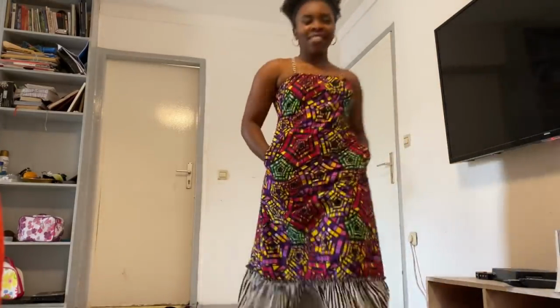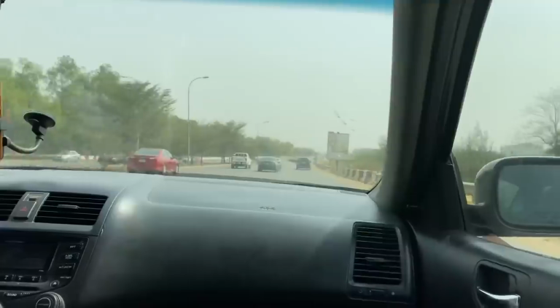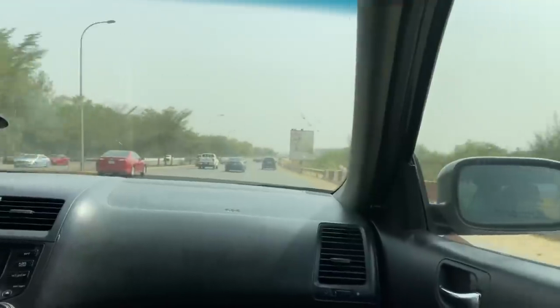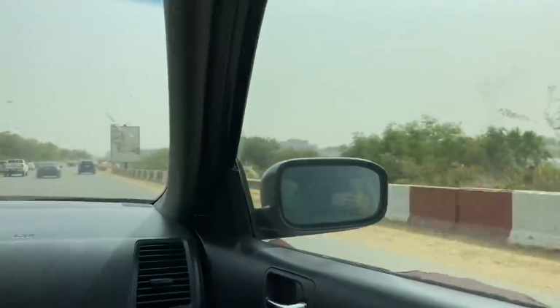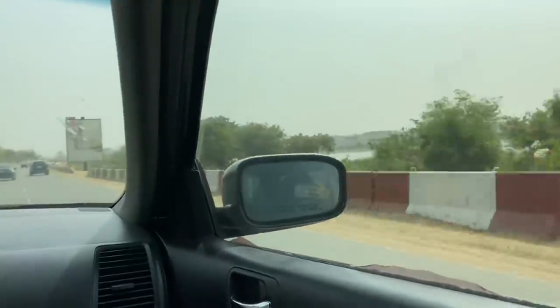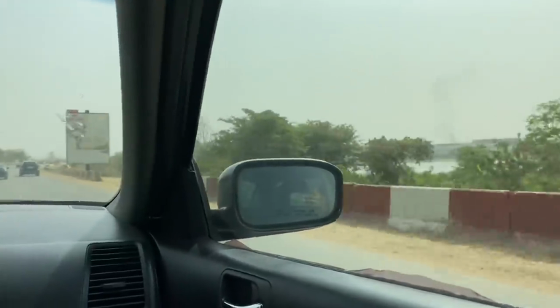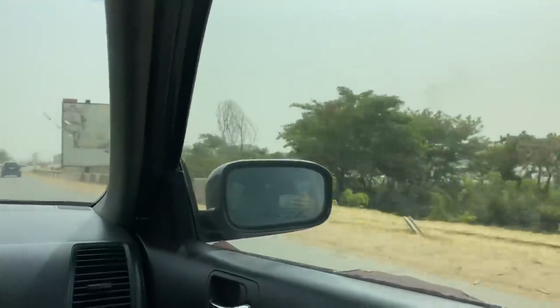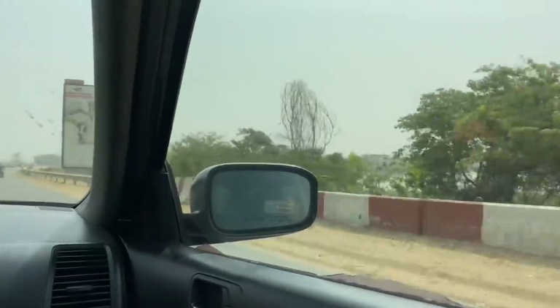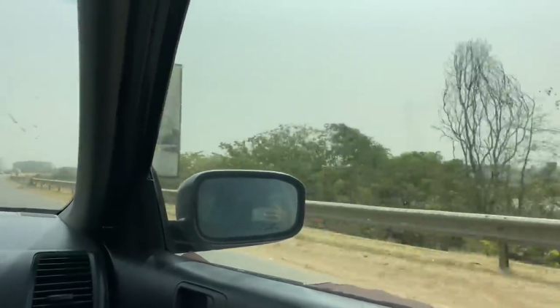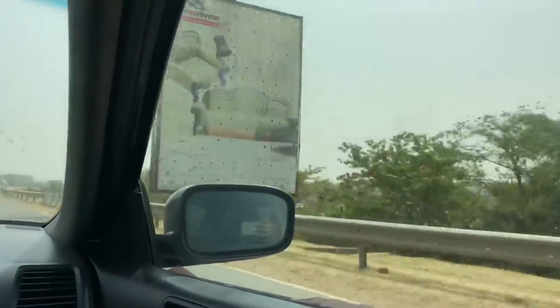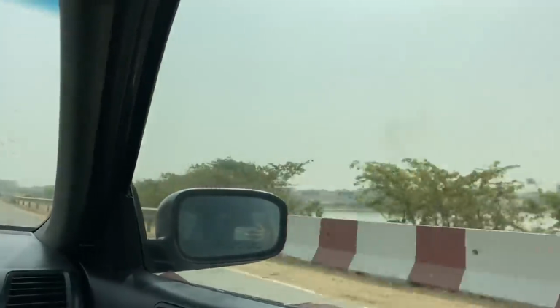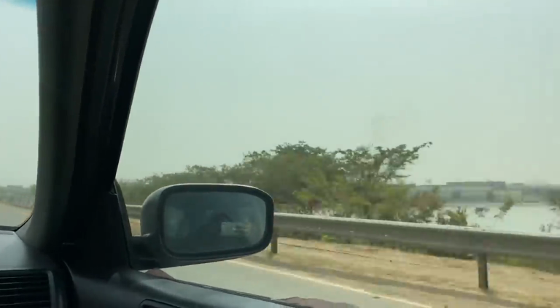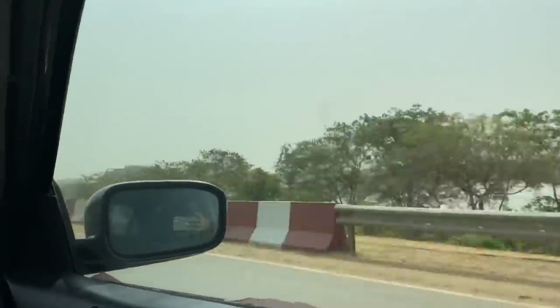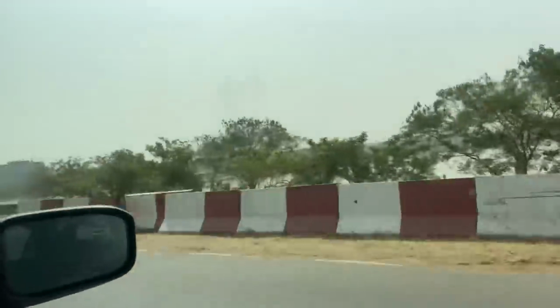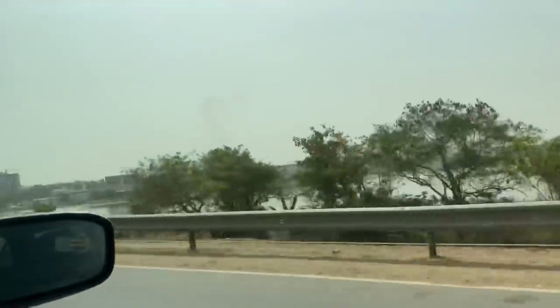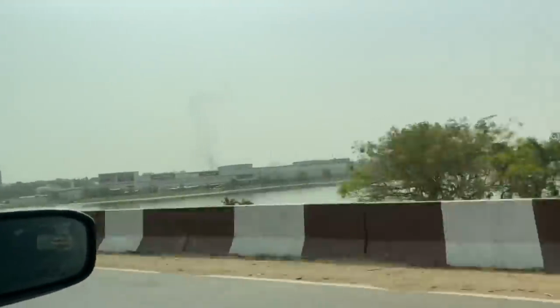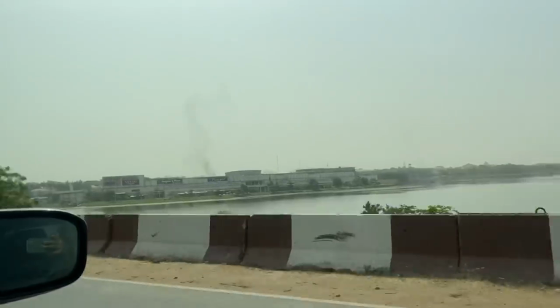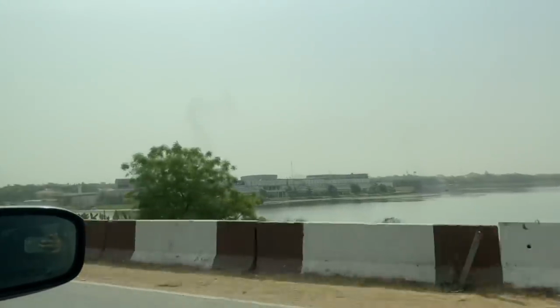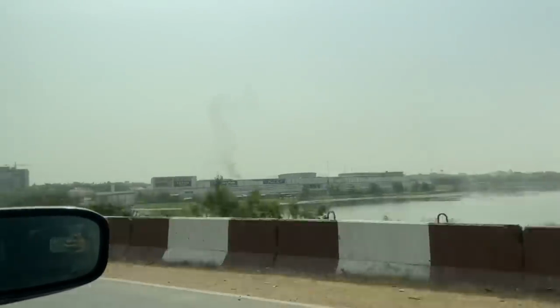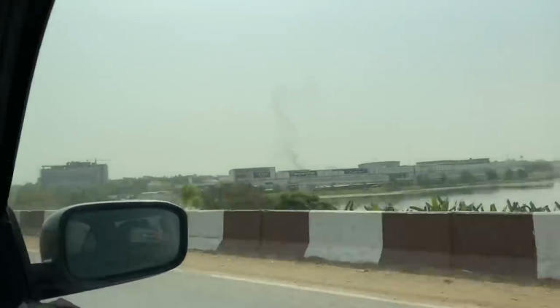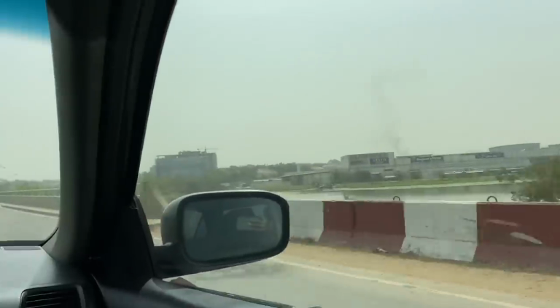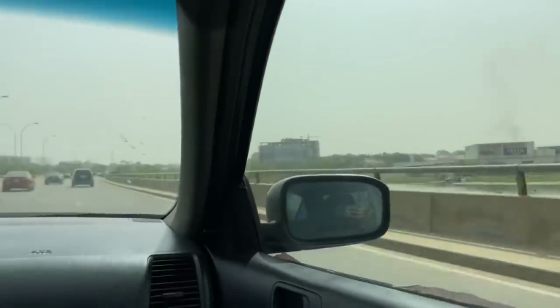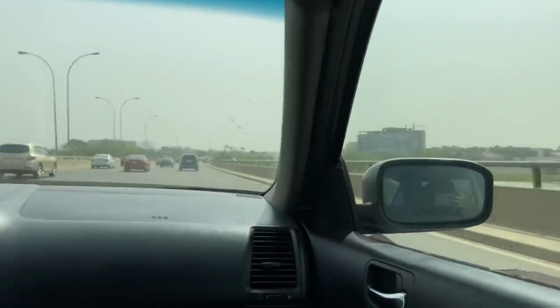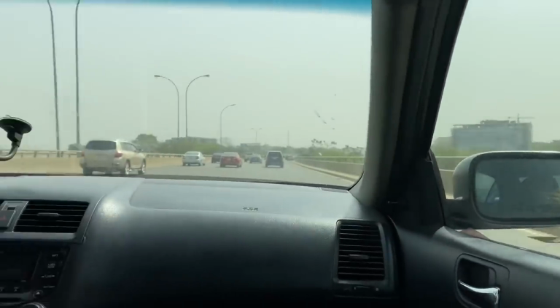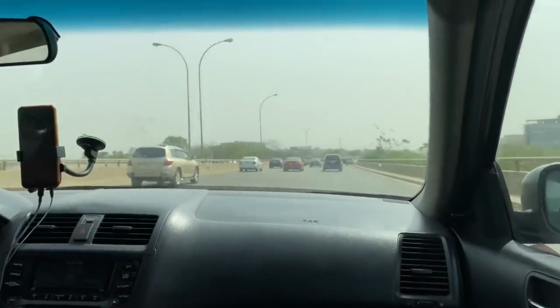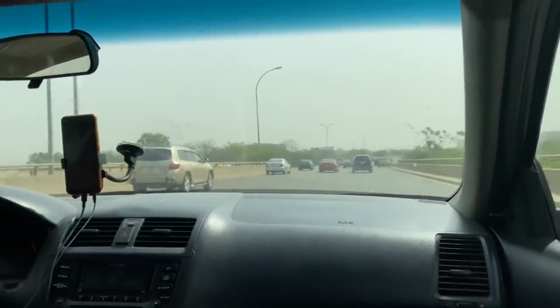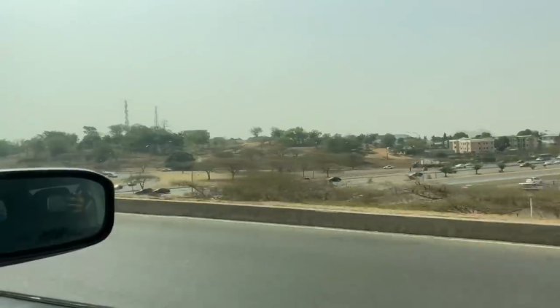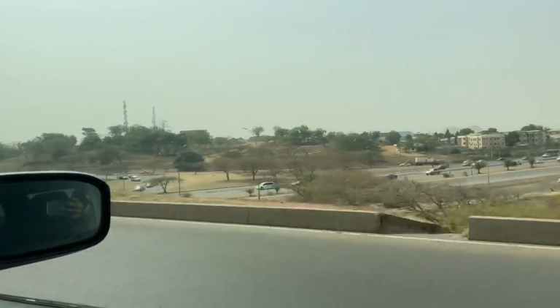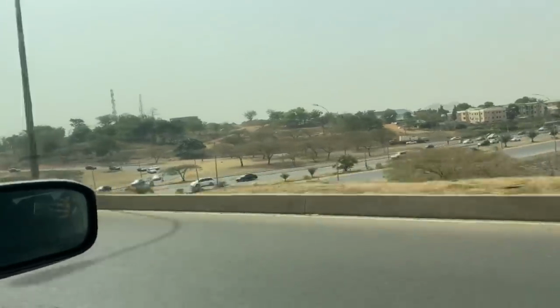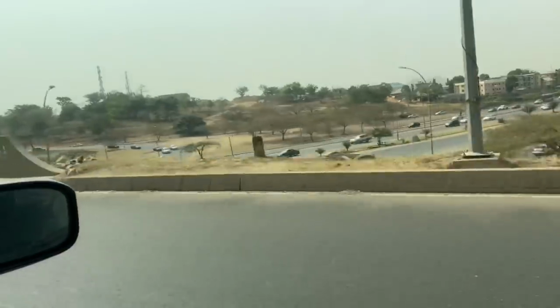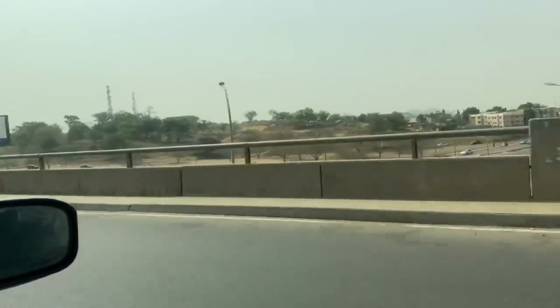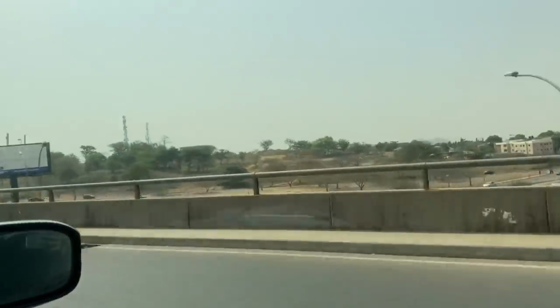Now I'm heading down to the salon. This is Jabi Lake — it's pretty popular in Abuja, so if you're ever in the city make sure to check it out. And this is just some more views of the city of Abuja.